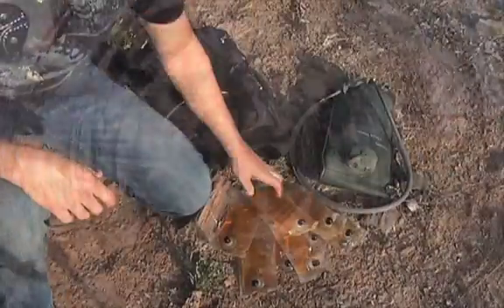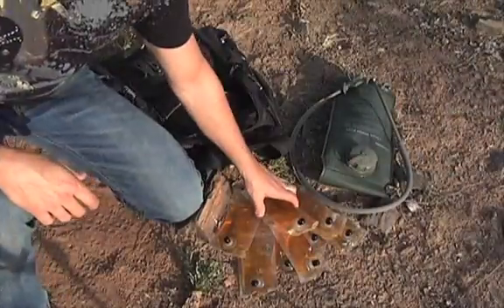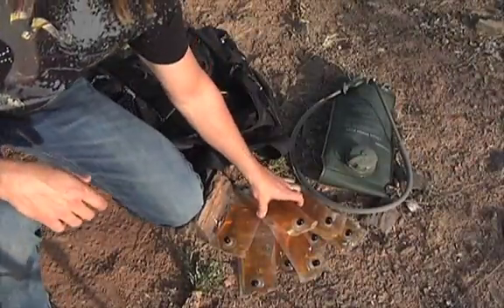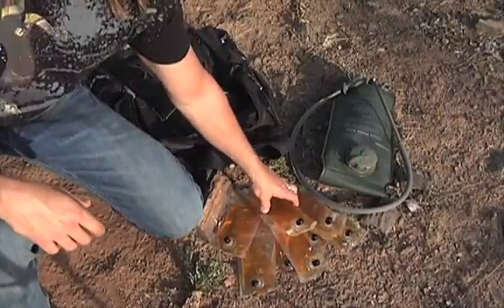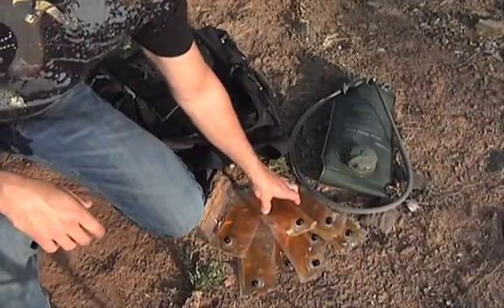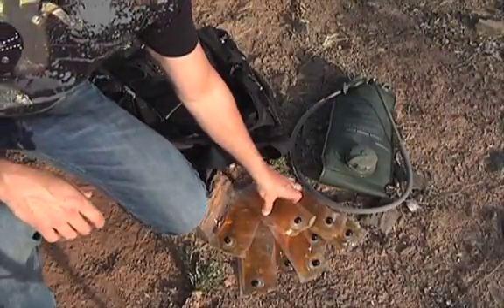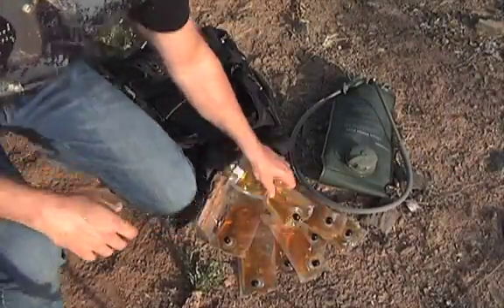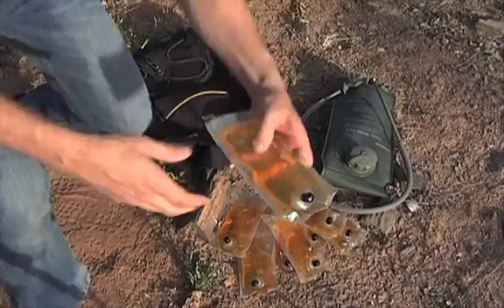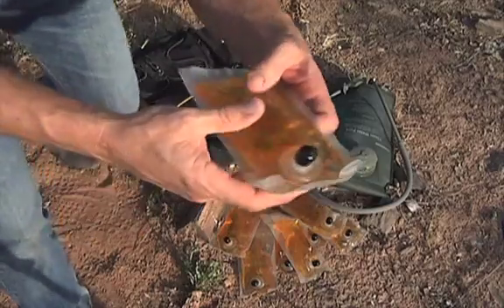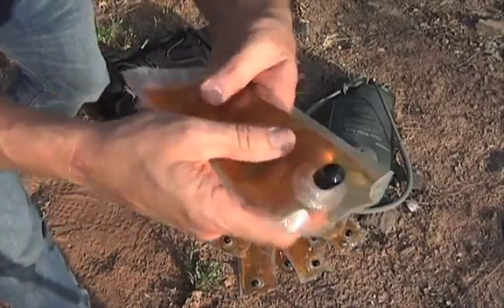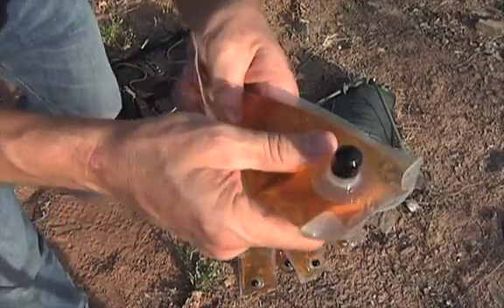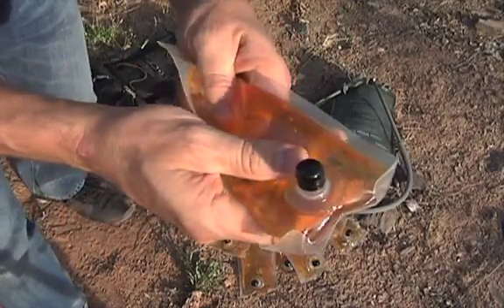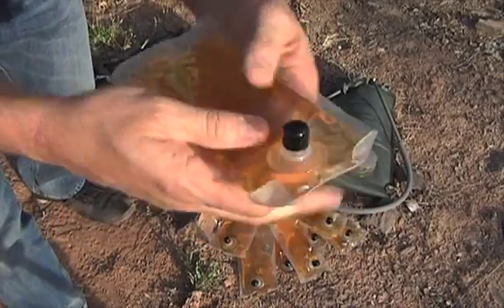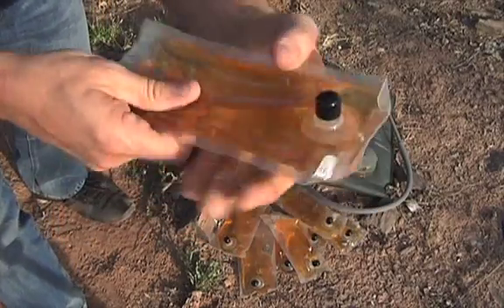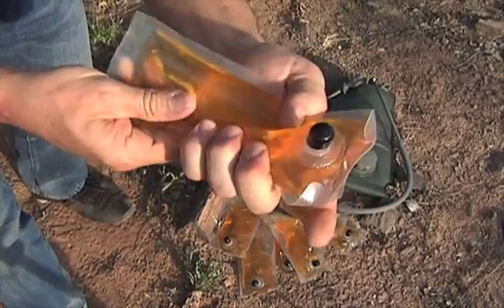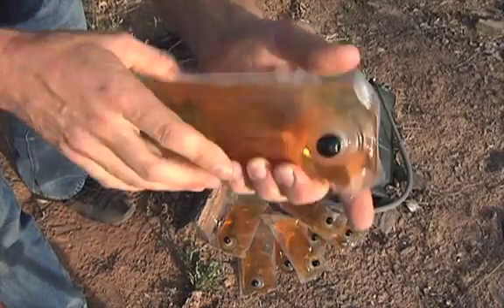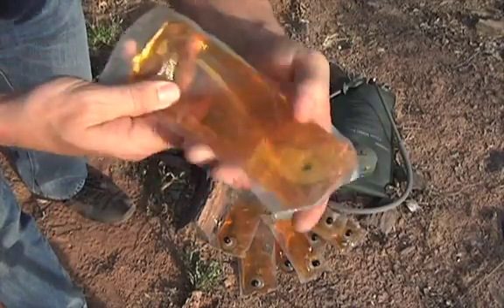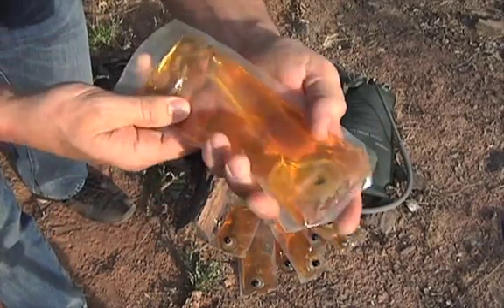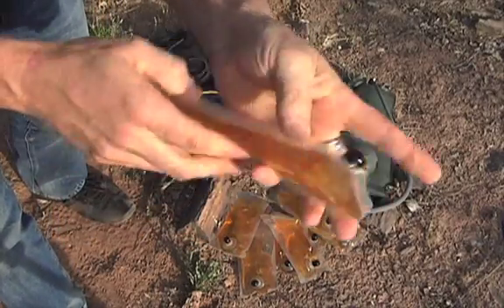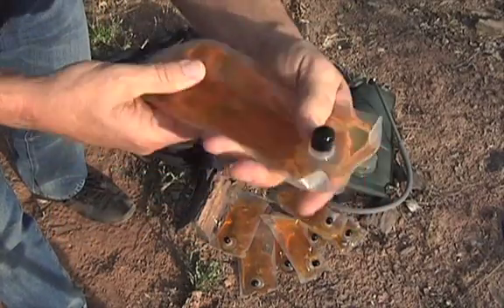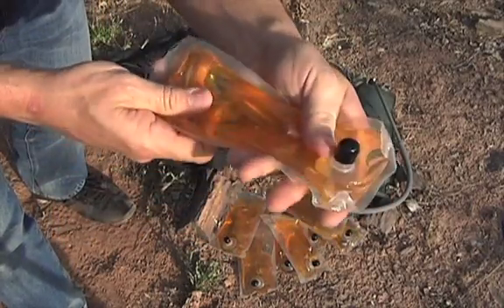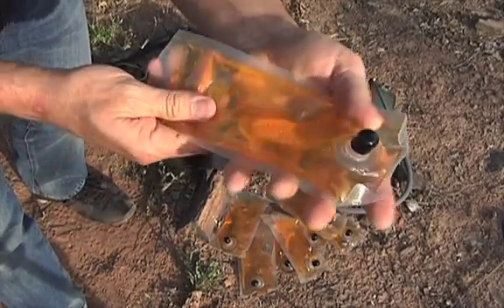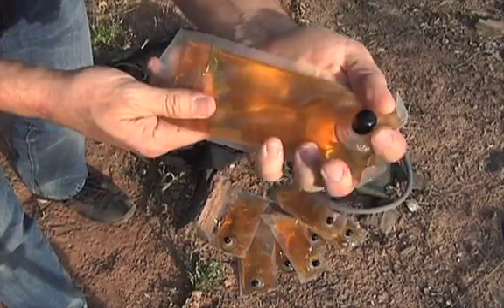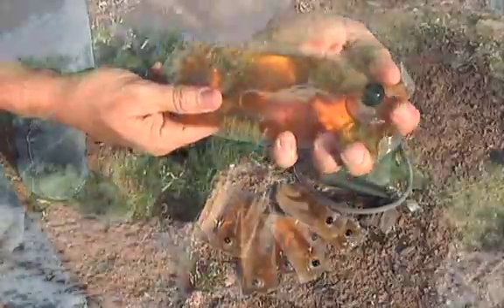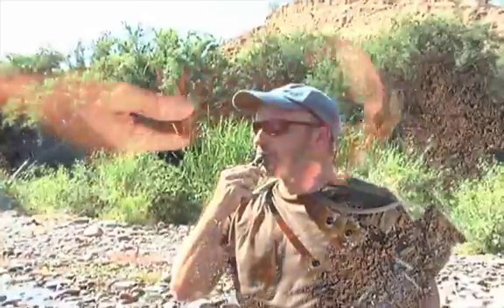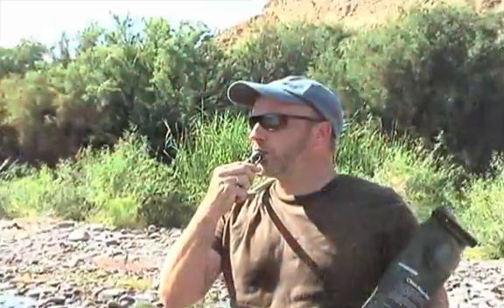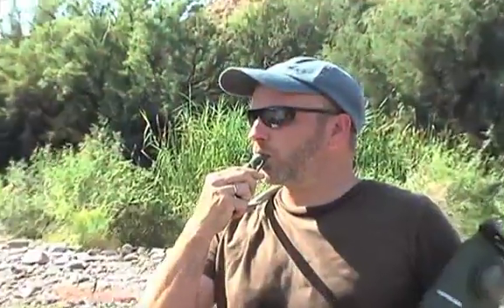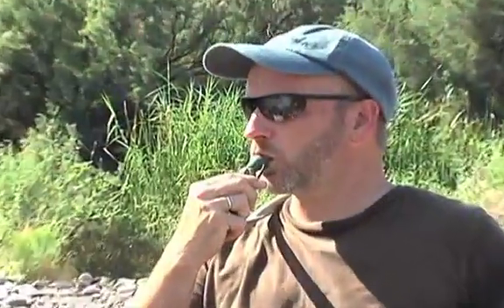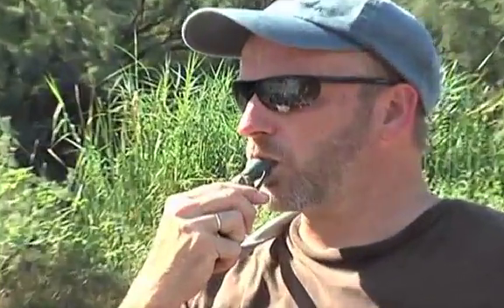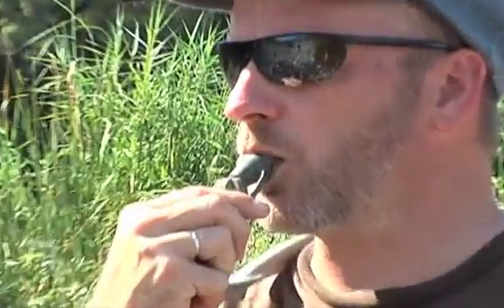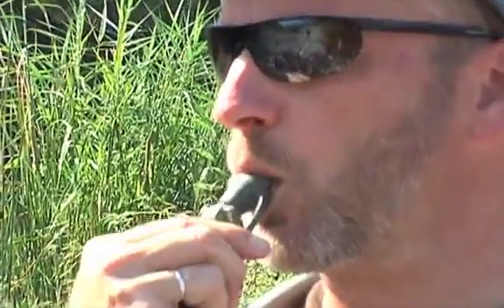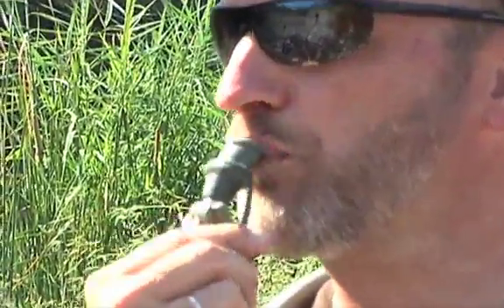The osmotic filter is powered by HTI's nutrient syrup and generates an electrolyte-enhanced sports drink. It provides both an energy boost and enhanced hydration.